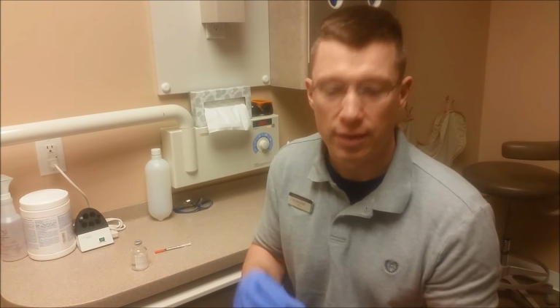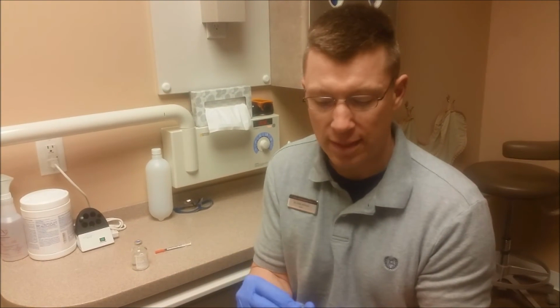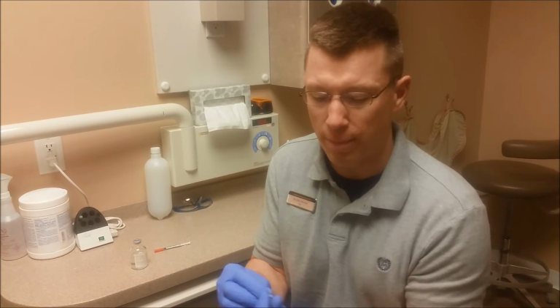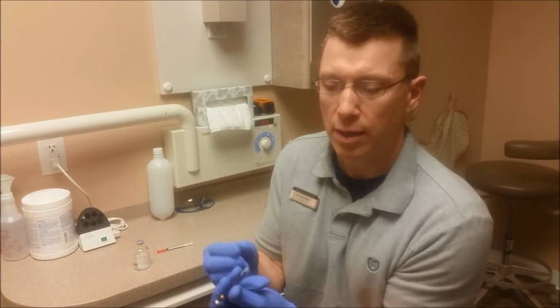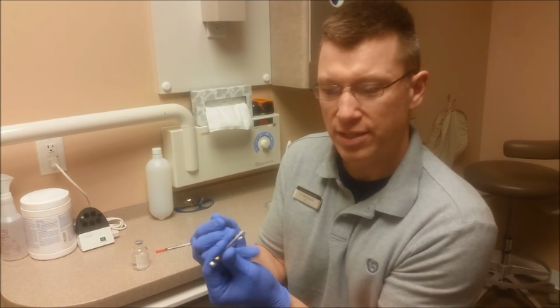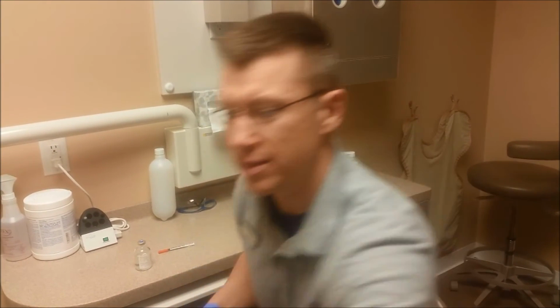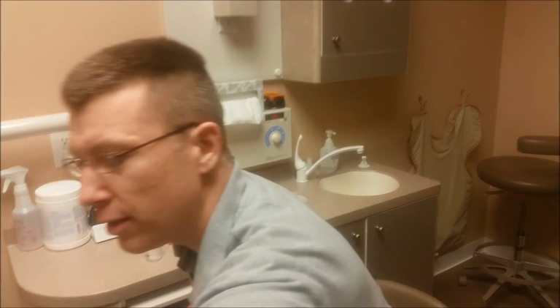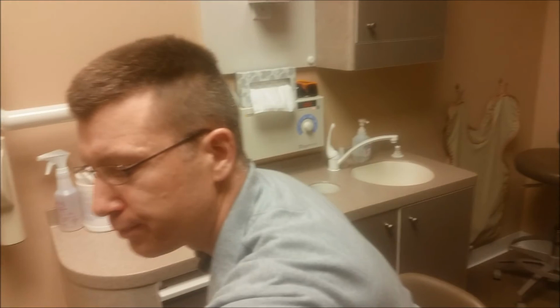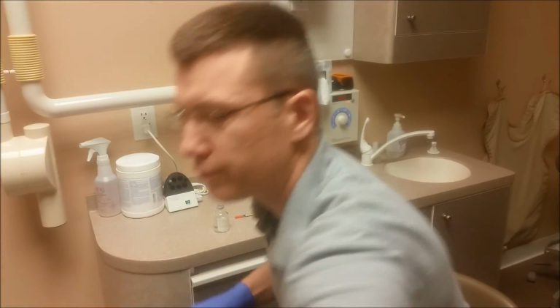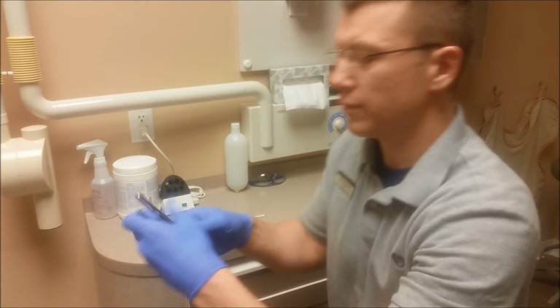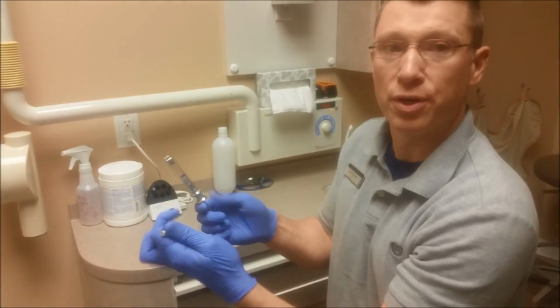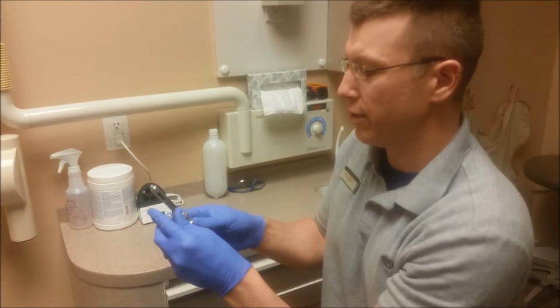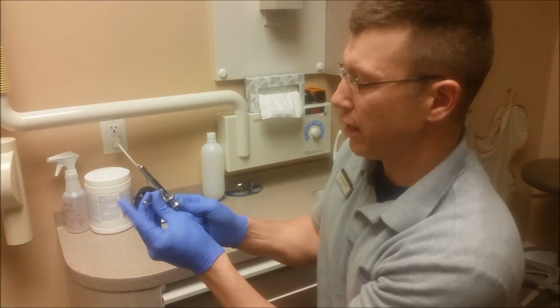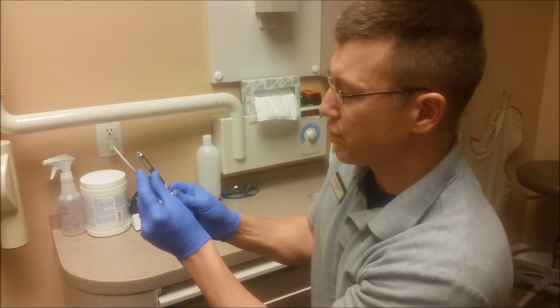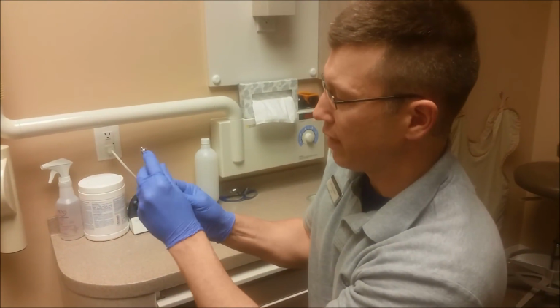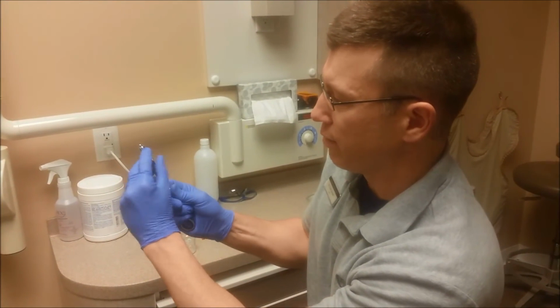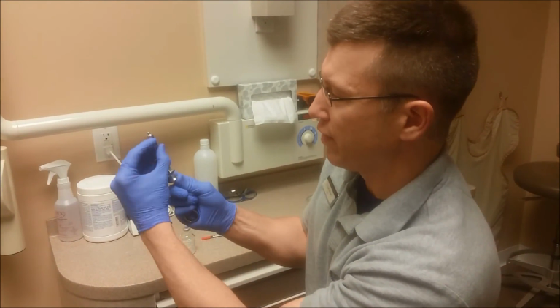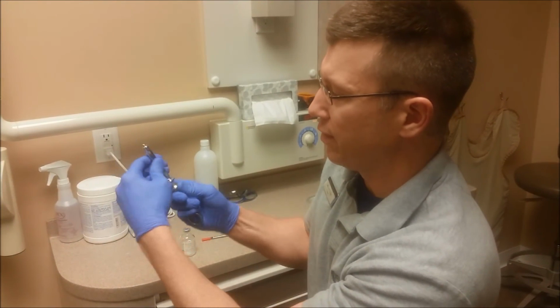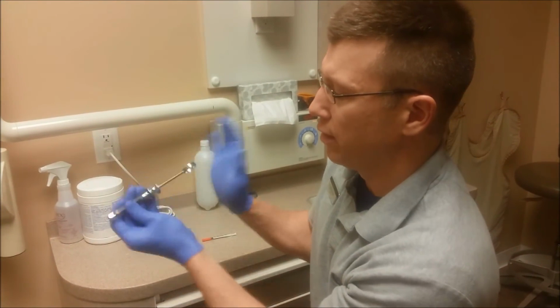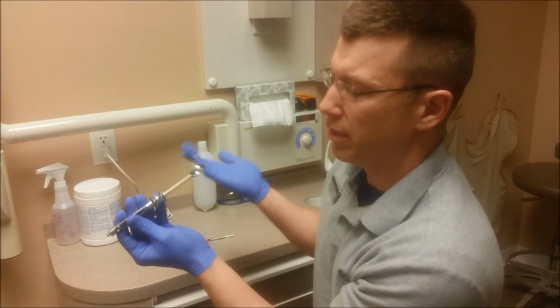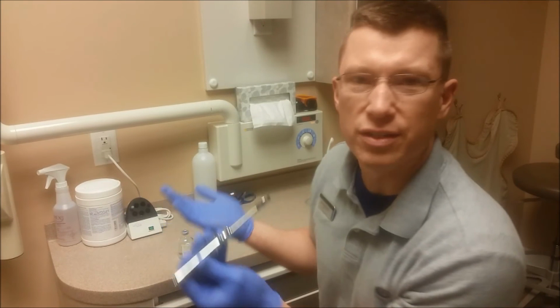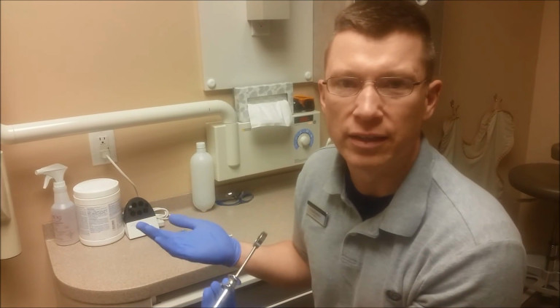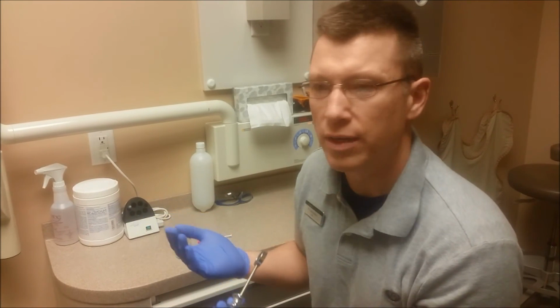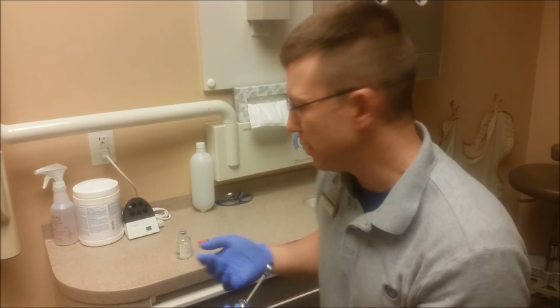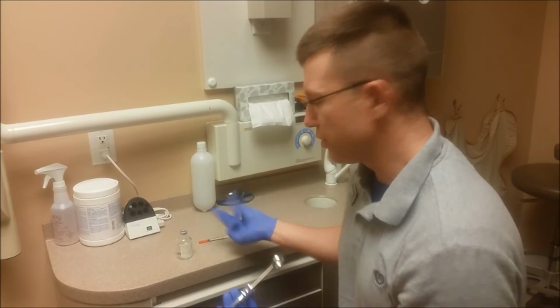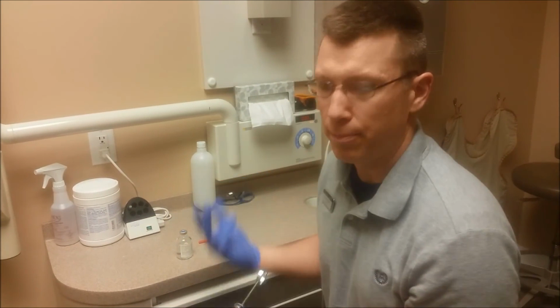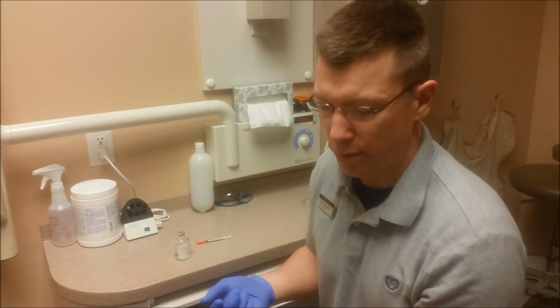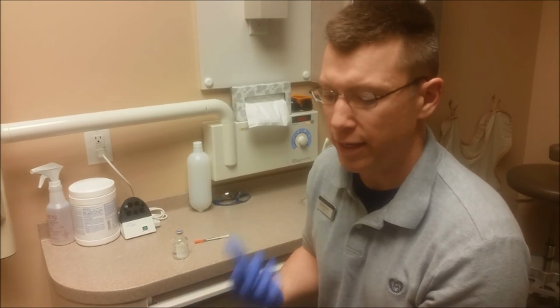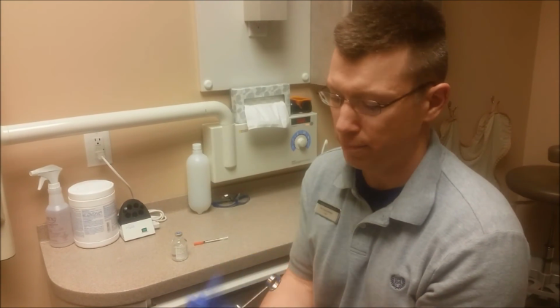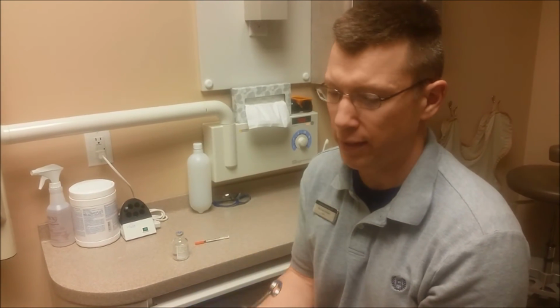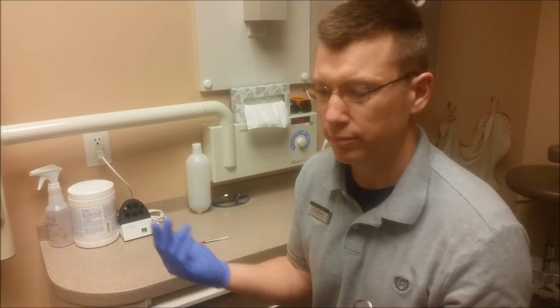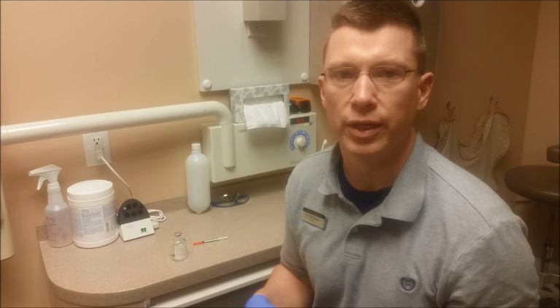Another option you can do is to section out 0.08 milliliters, or just the 8 units of septicaine first, and then put in your sodium bicarbonate — then it's the equal amount. But I just take this stopper that's pushed out and make sure I've got it in there, and it's just fine. So keep it simple: just drop 0.08, put it in, you're done.